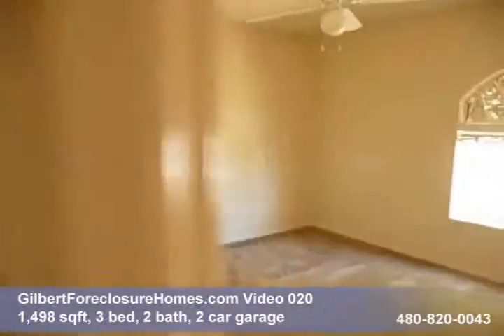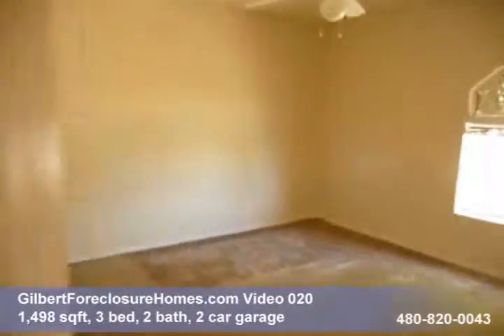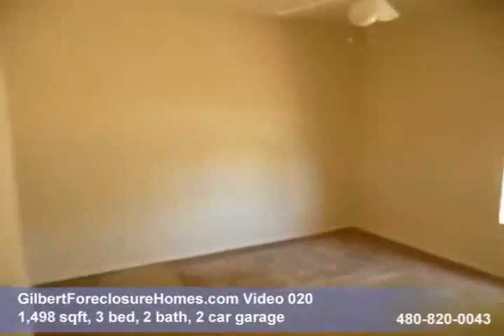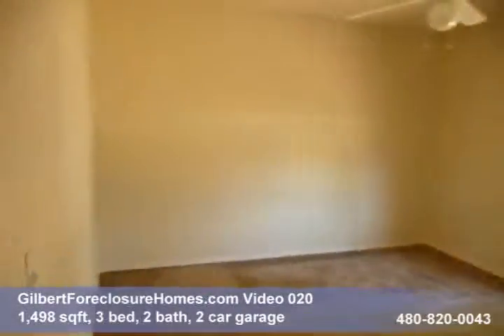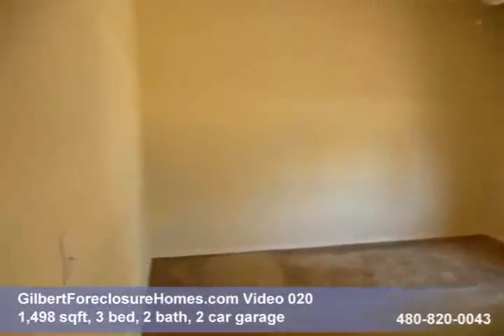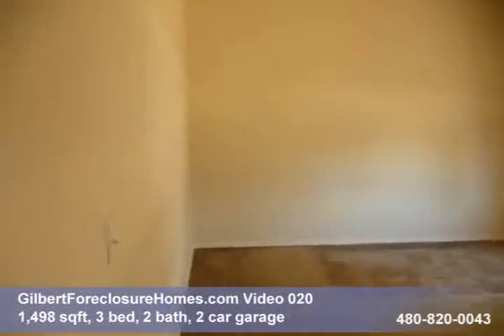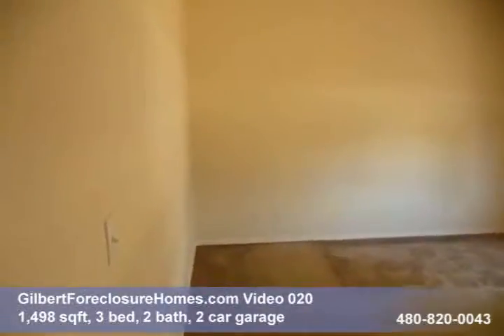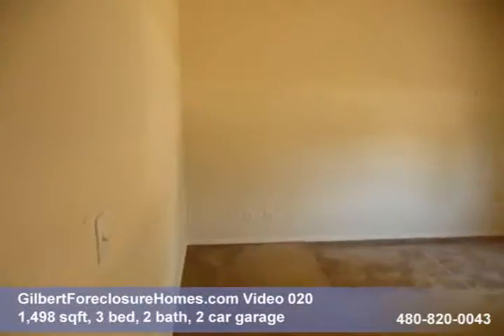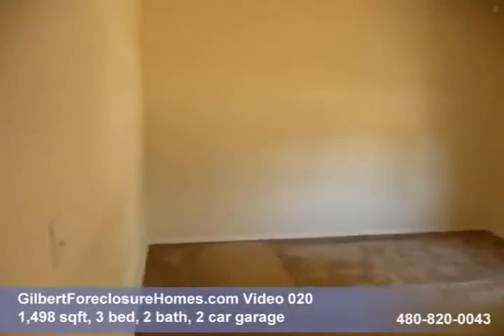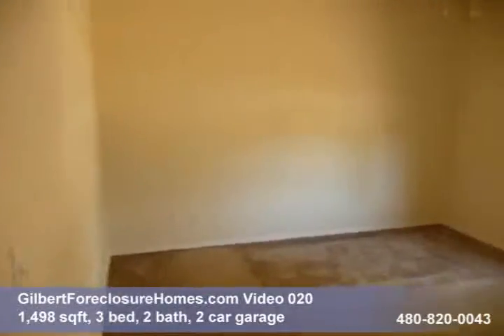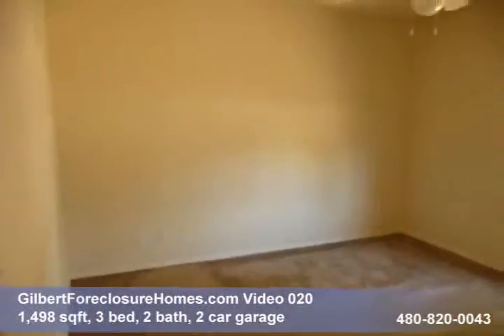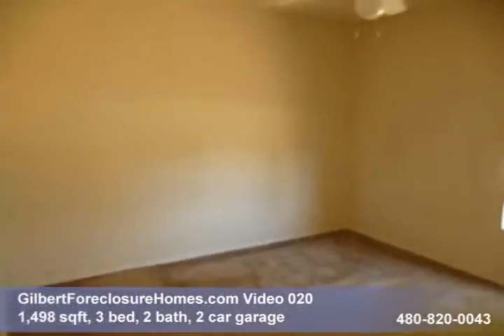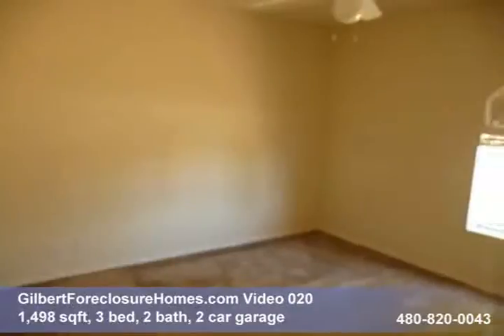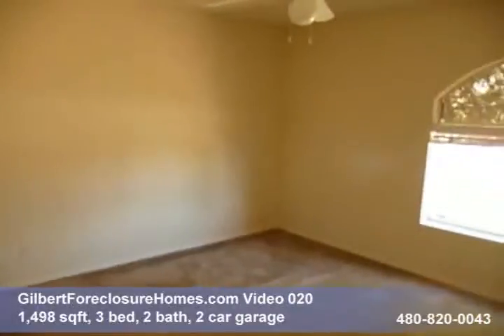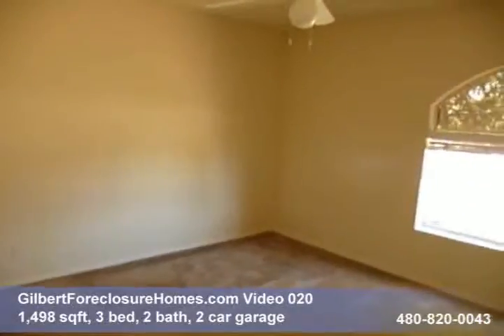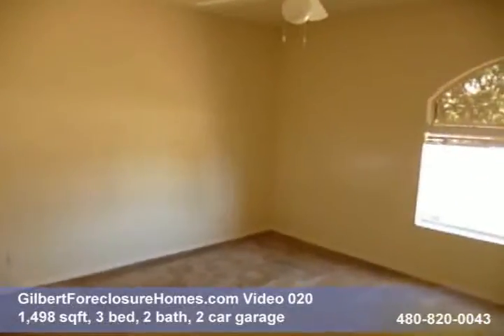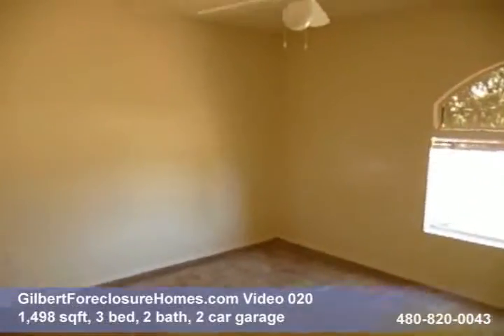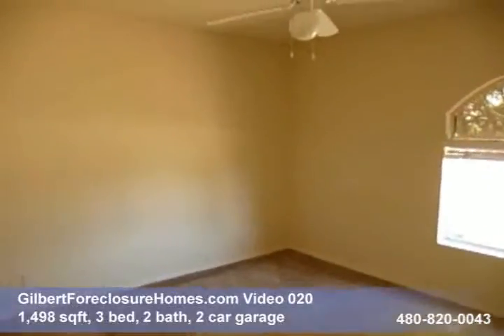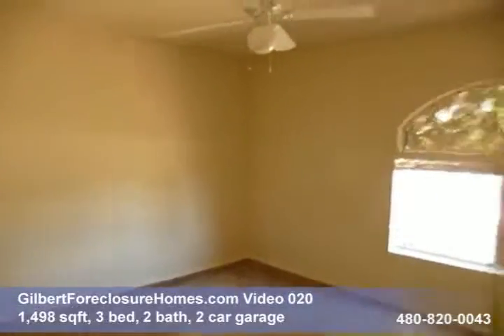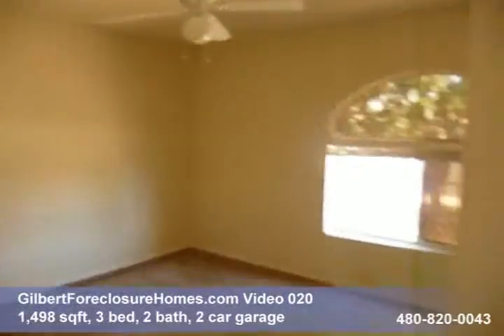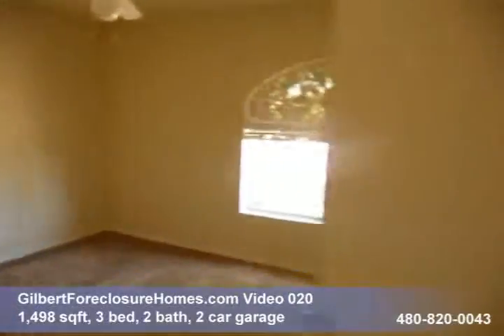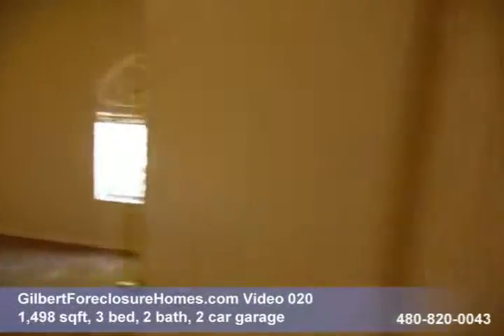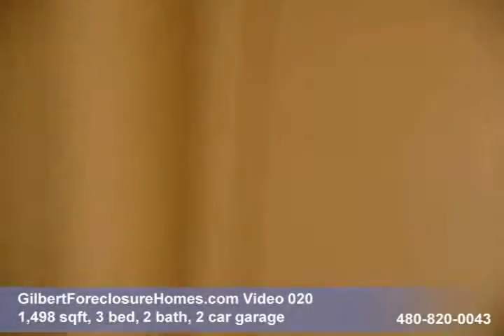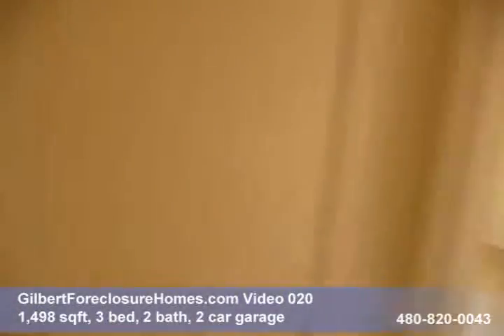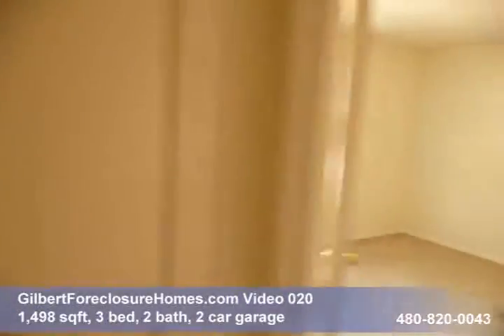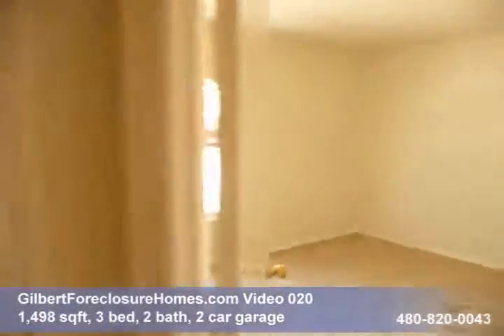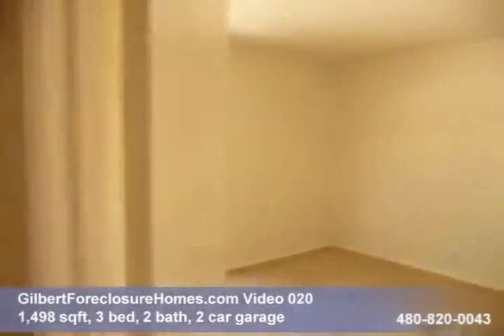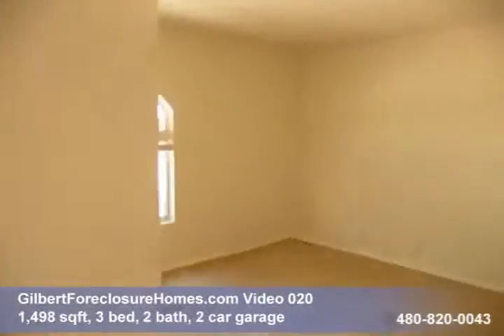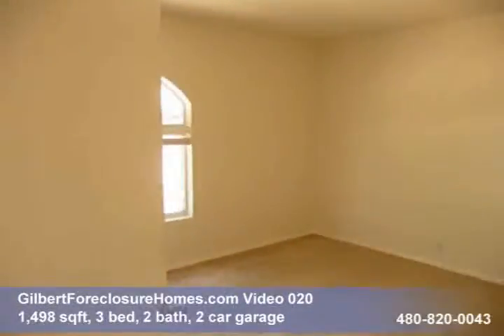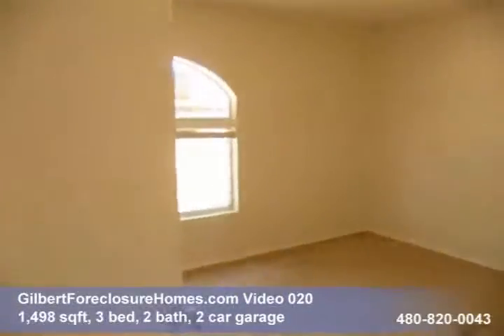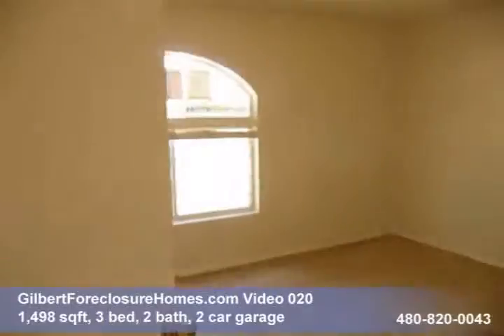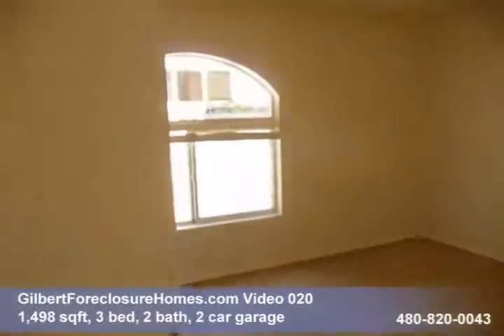Bedroom number two — carpets do look a little bit dirty. Bedroom number three.